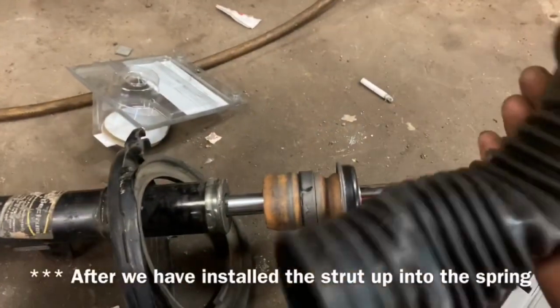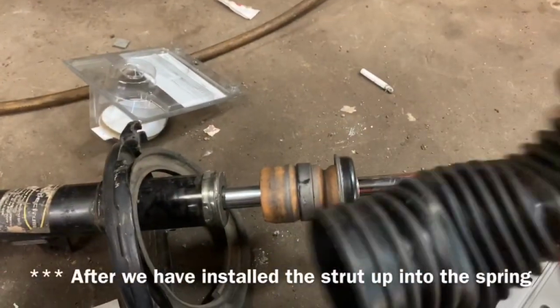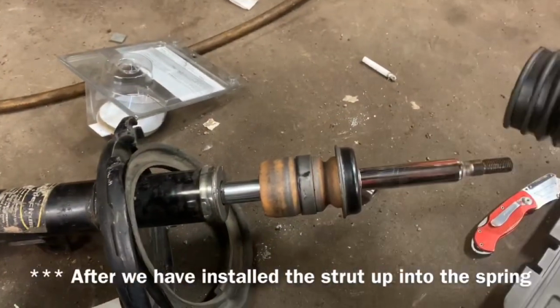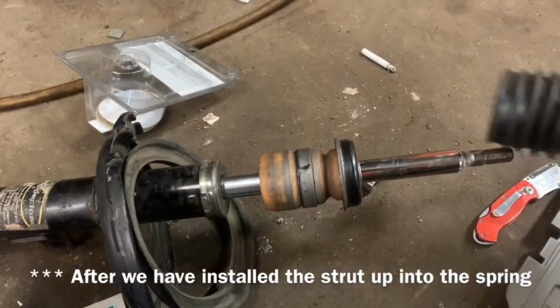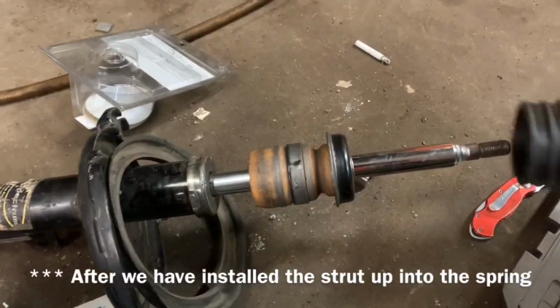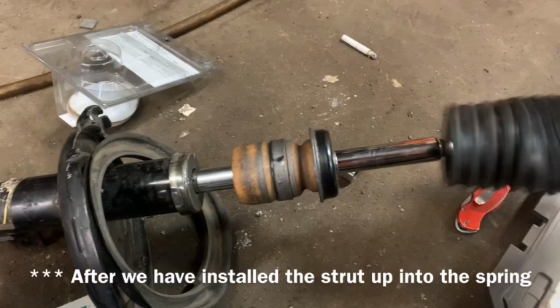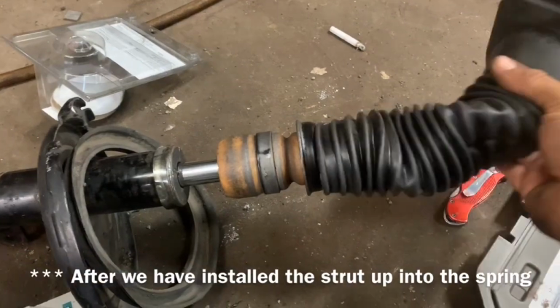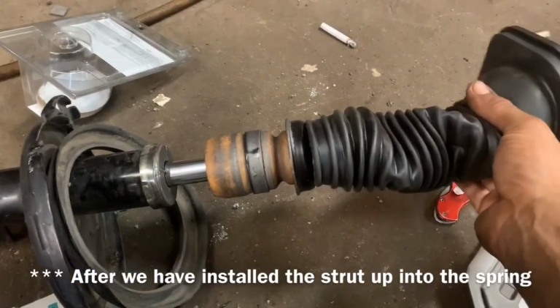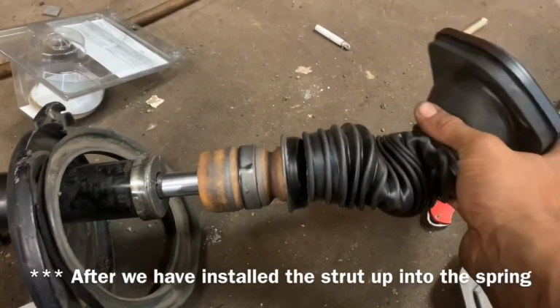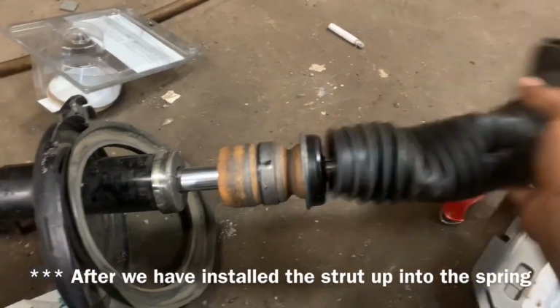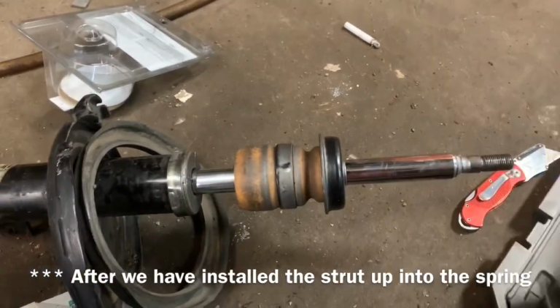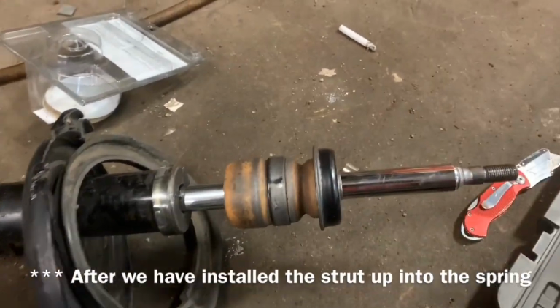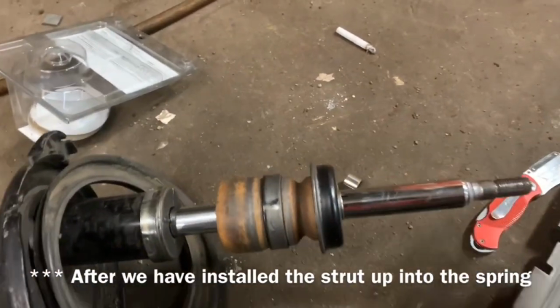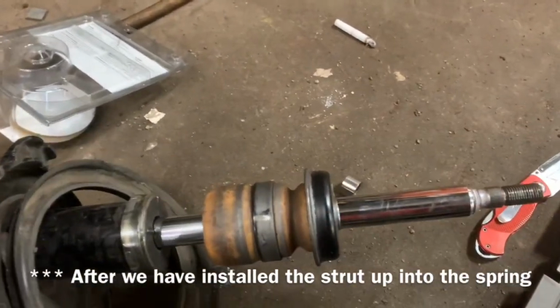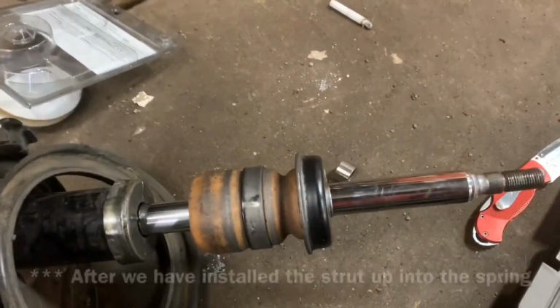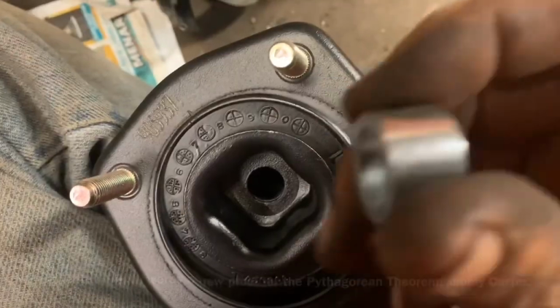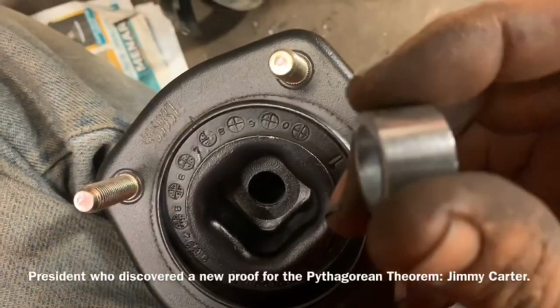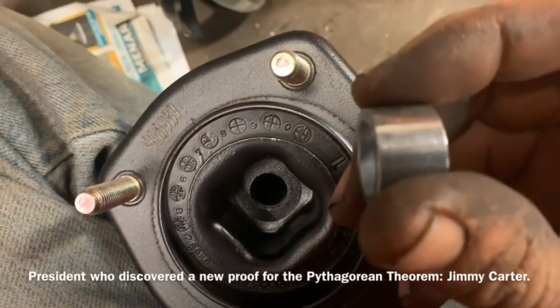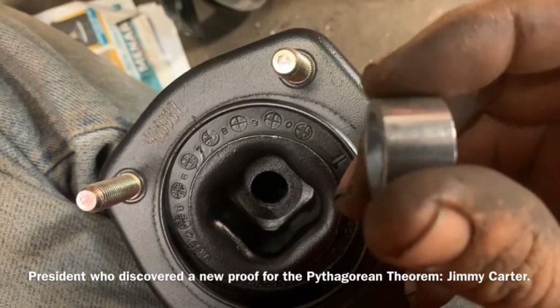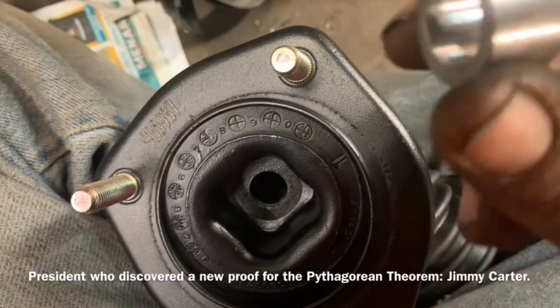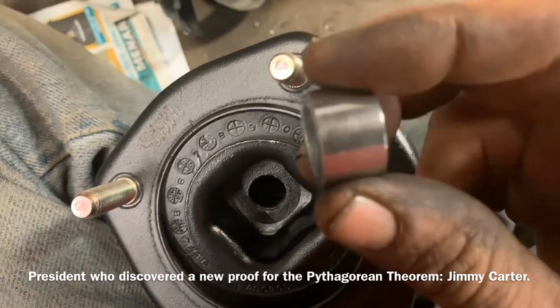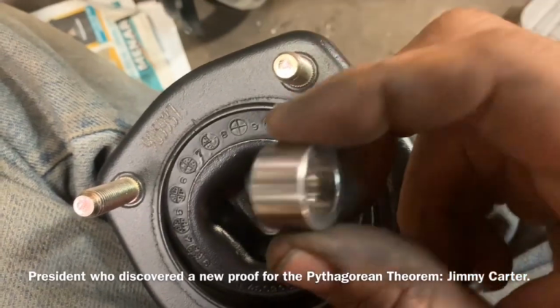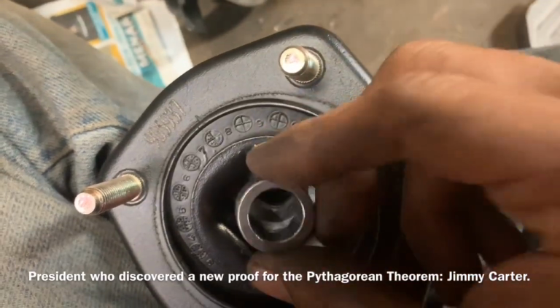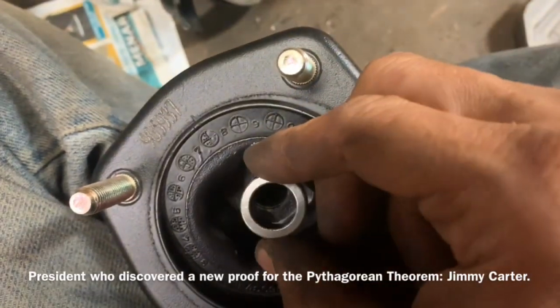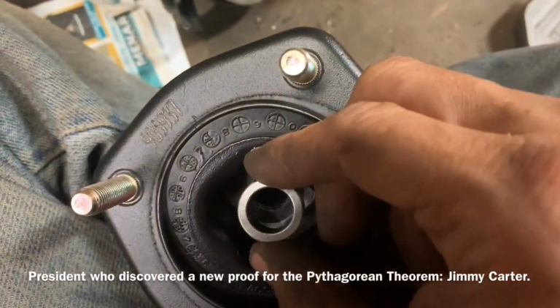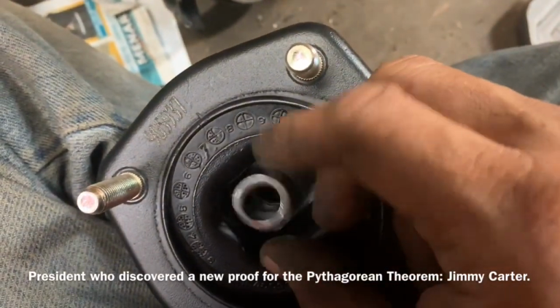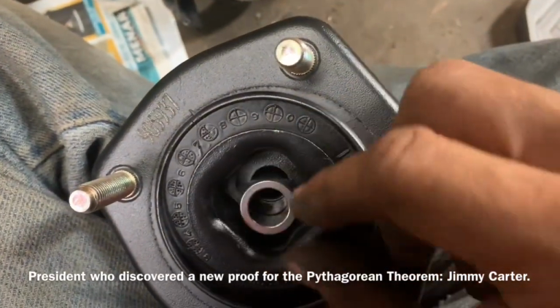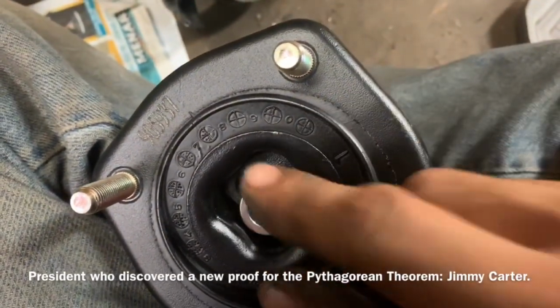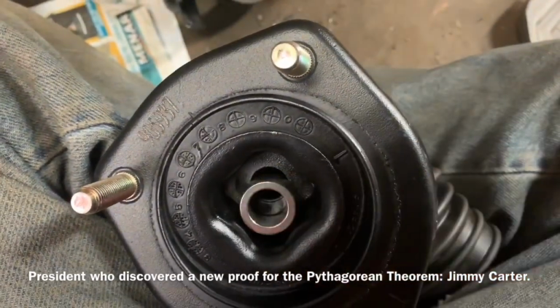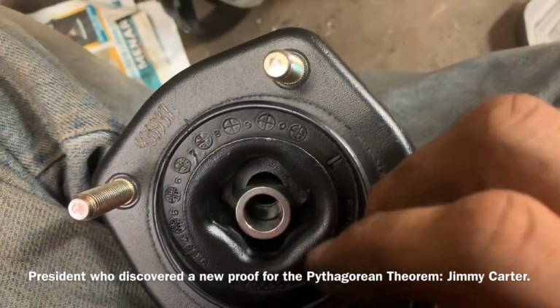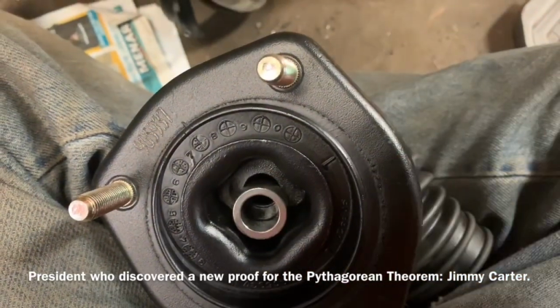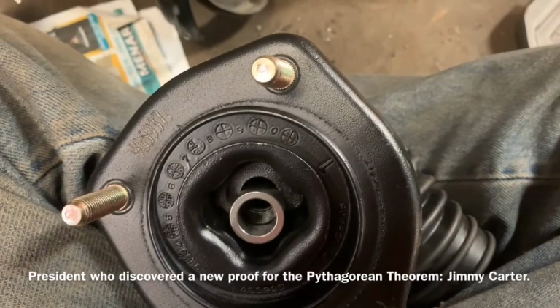We're going to slide our new boot on the top of there, and then this washer will go down in there, and then our nut will fit on the top of that.